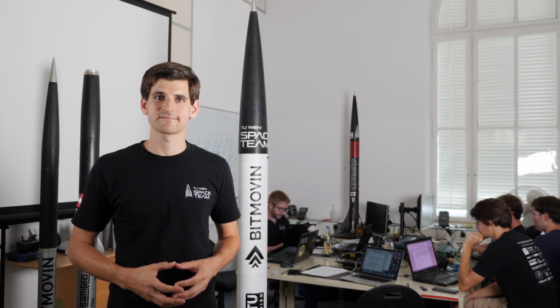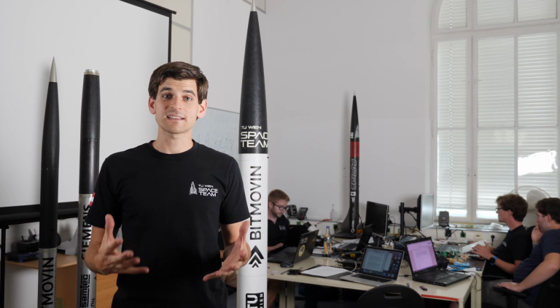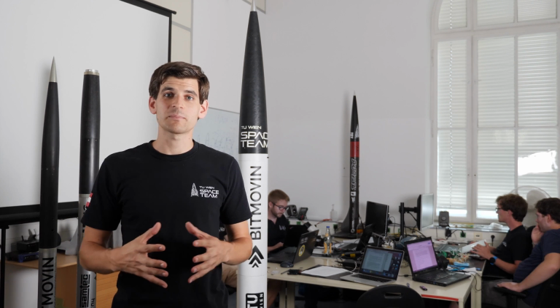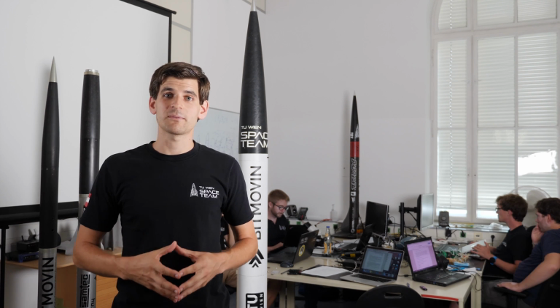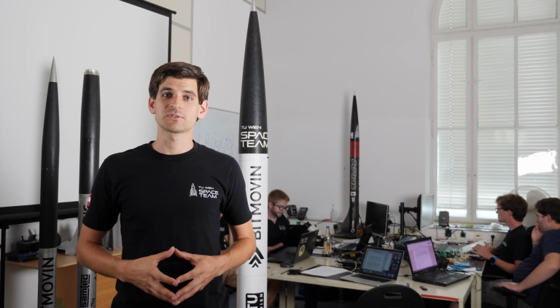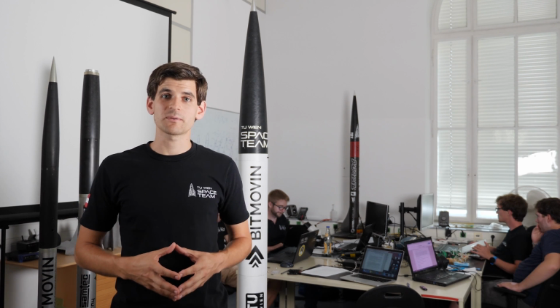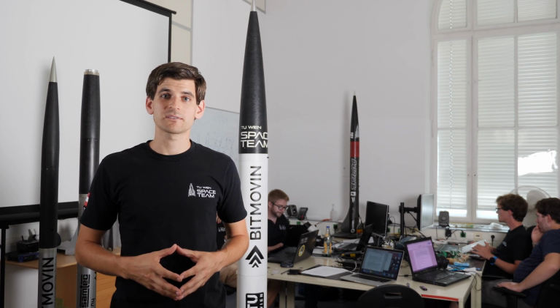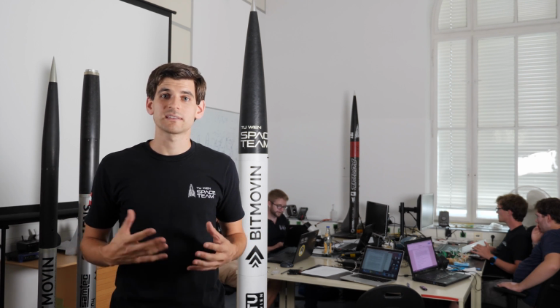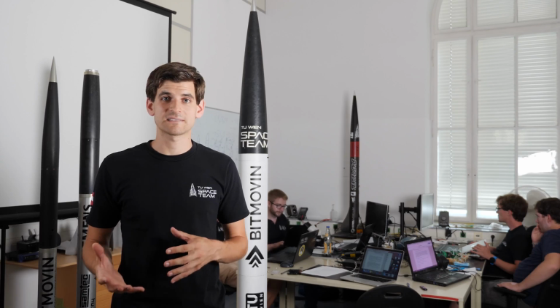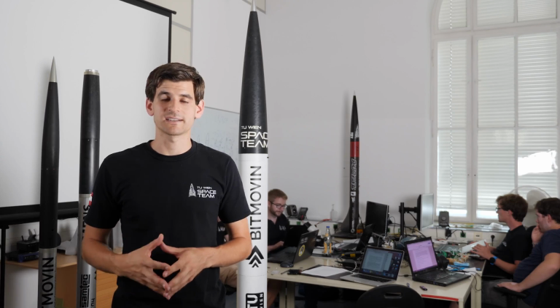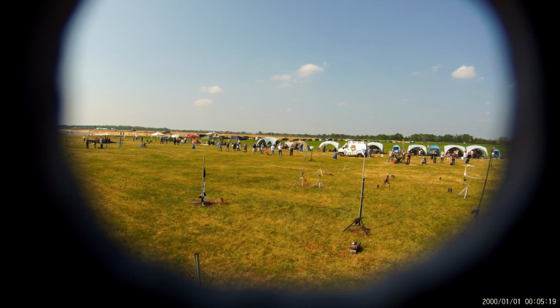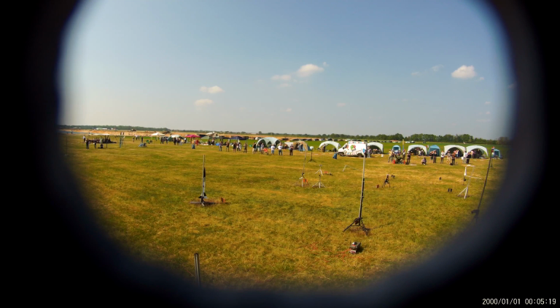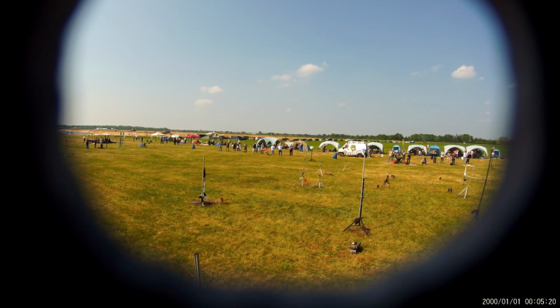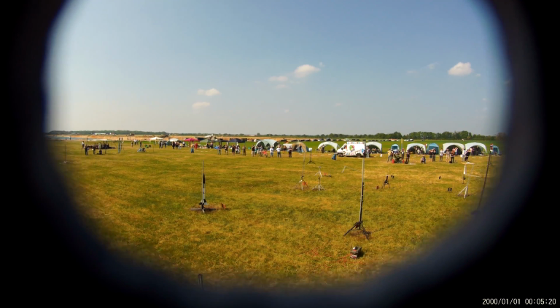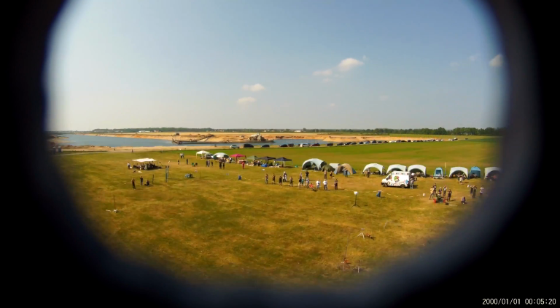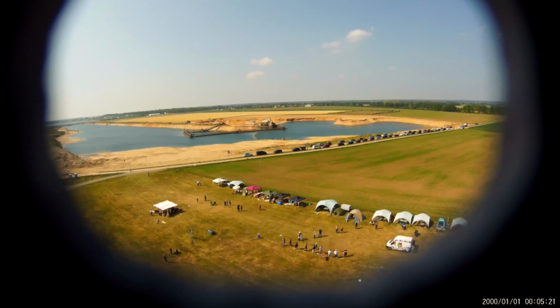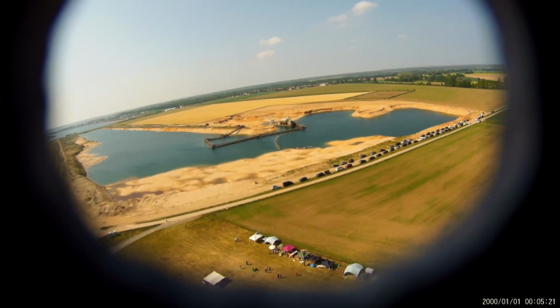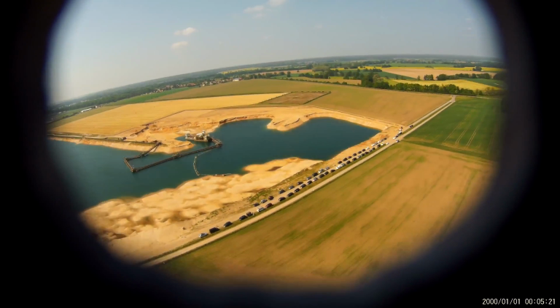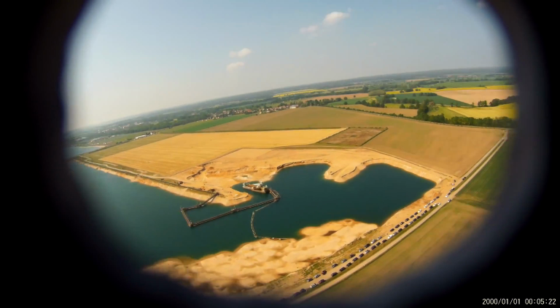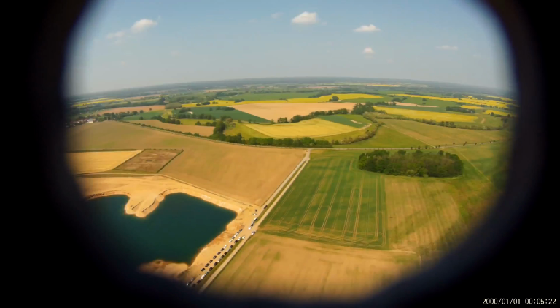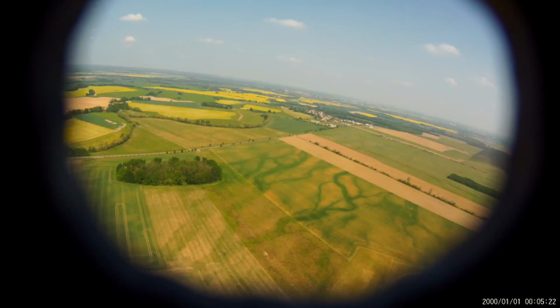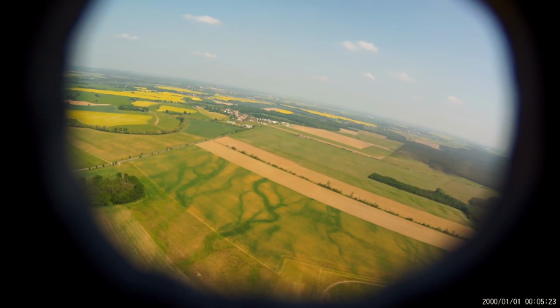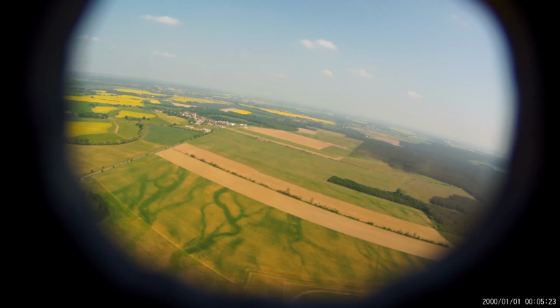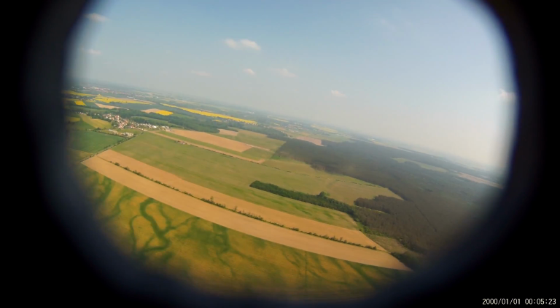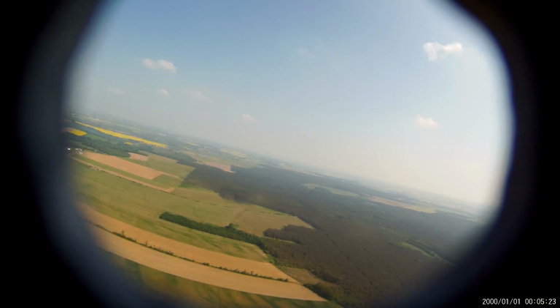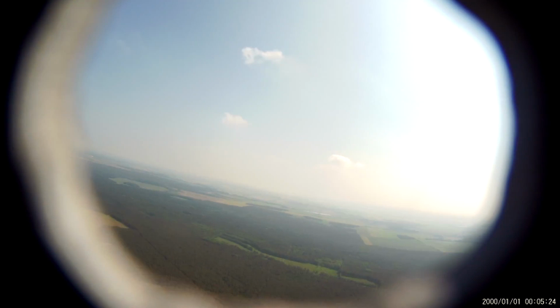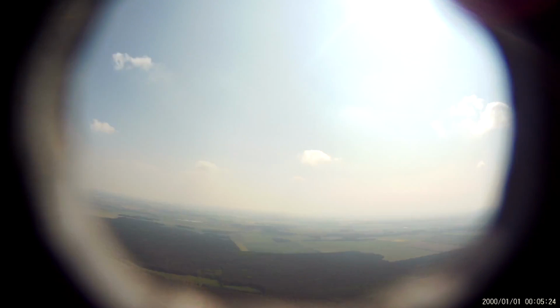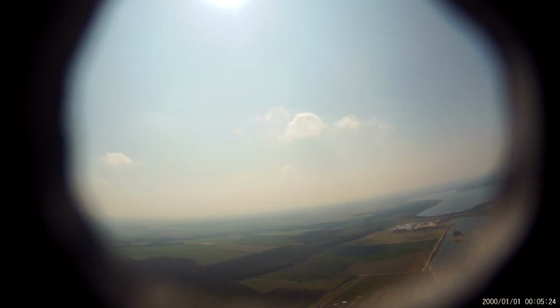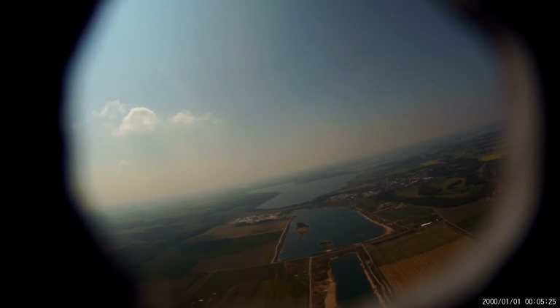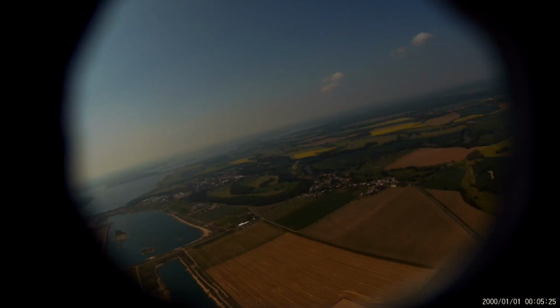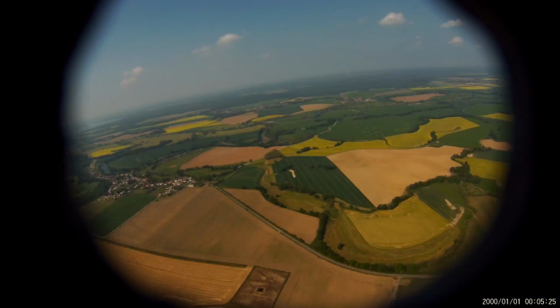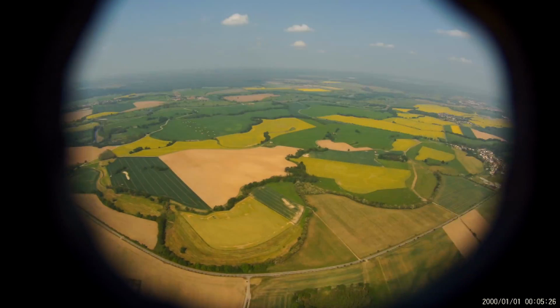The second topic I want to talk about is test flights. Up to date we performed five test flights — one single stage and four two-stage flights.